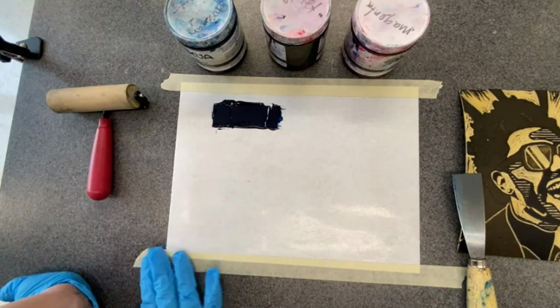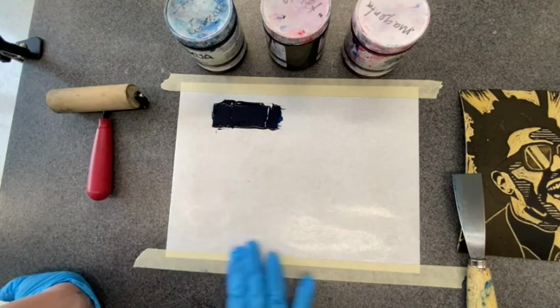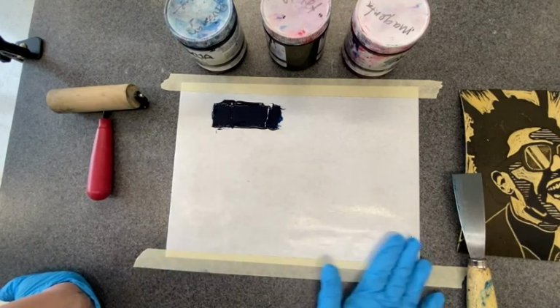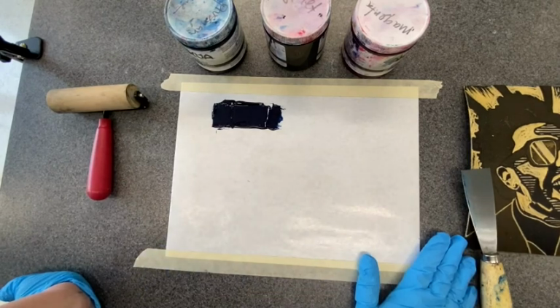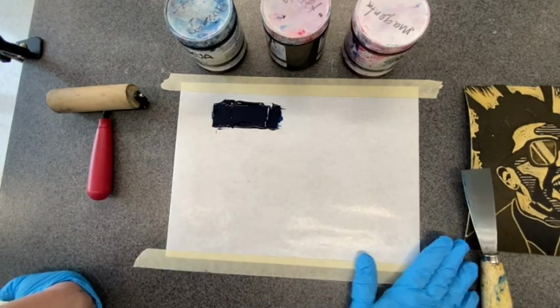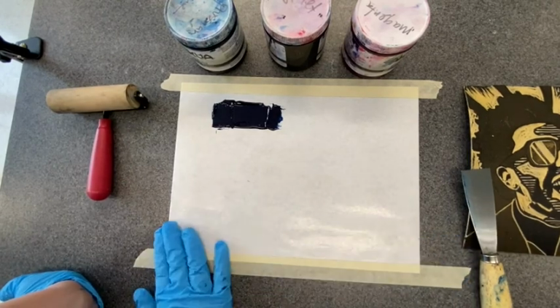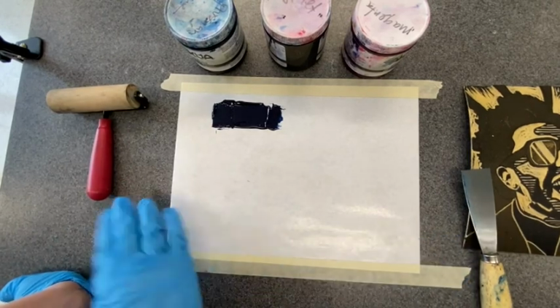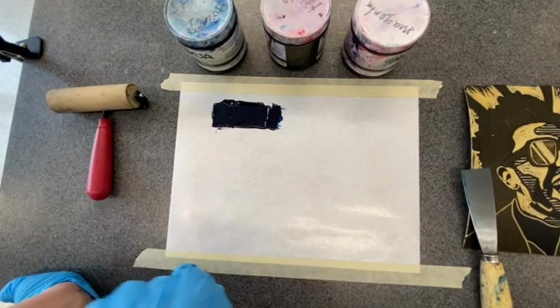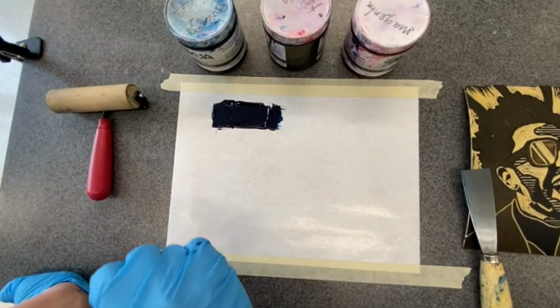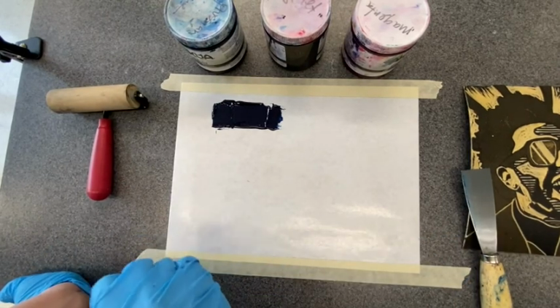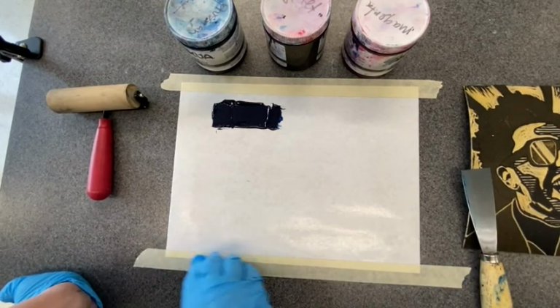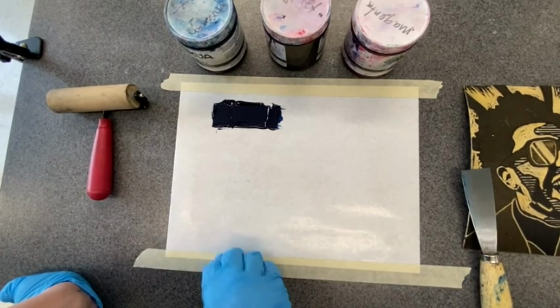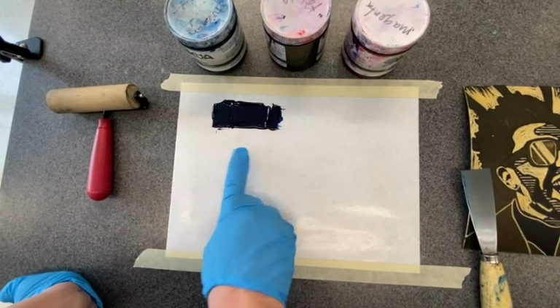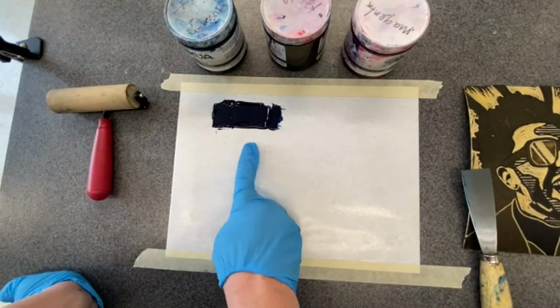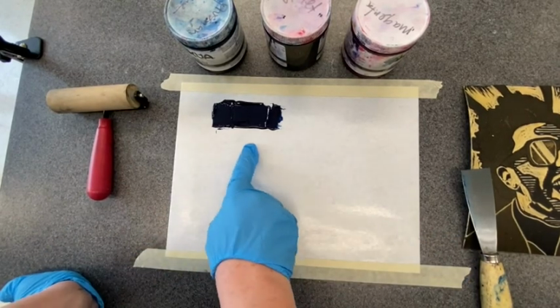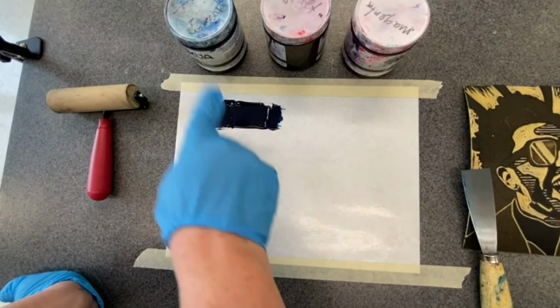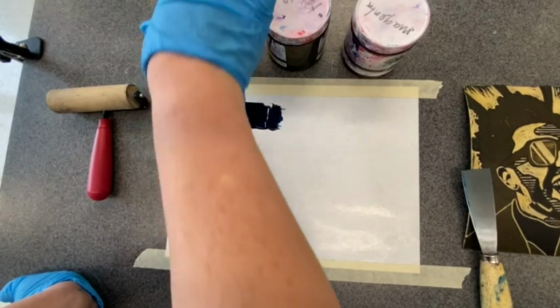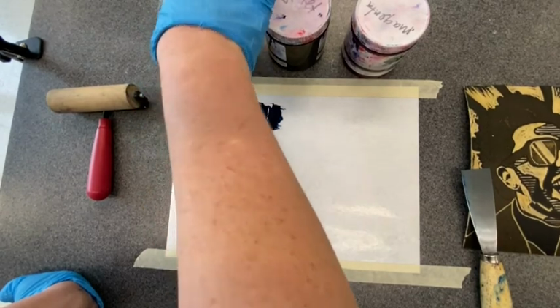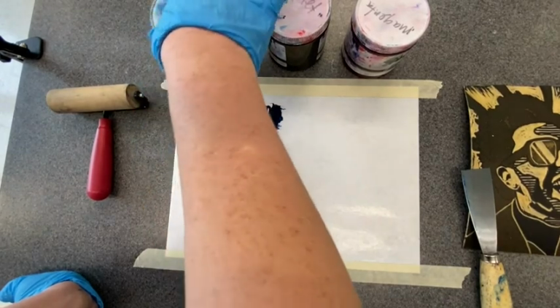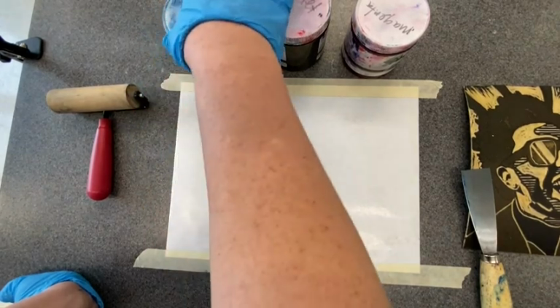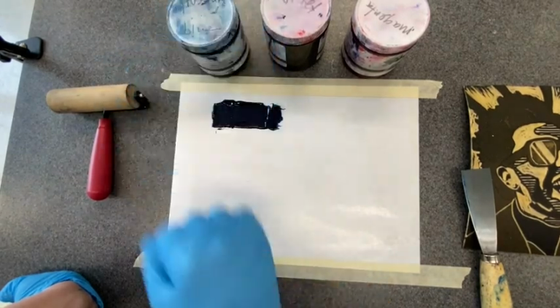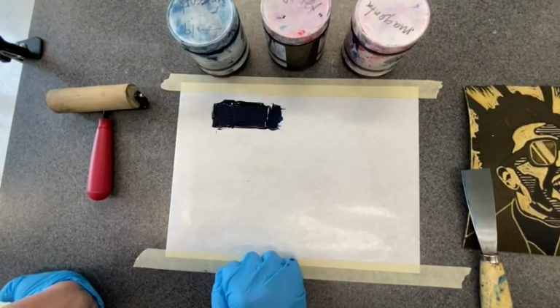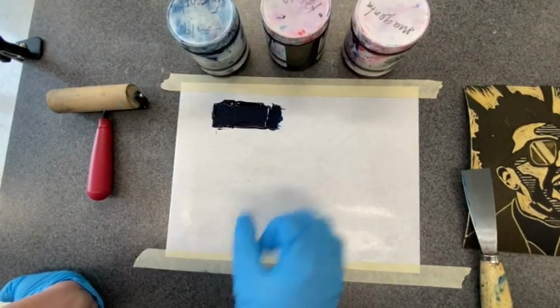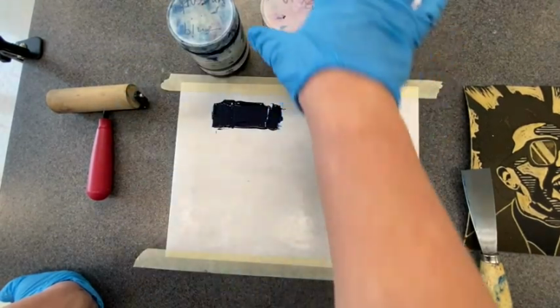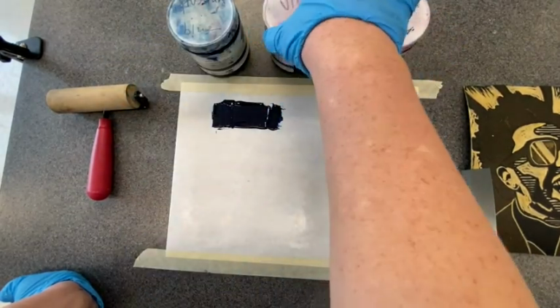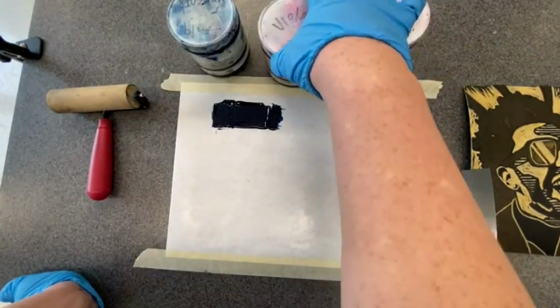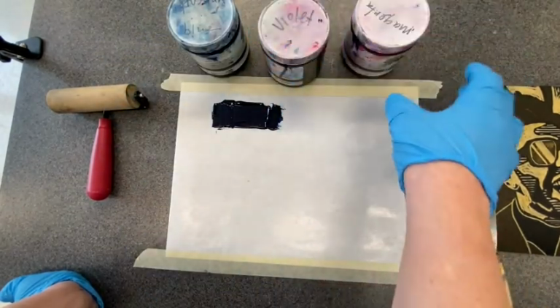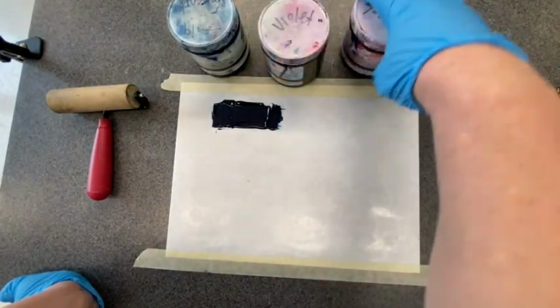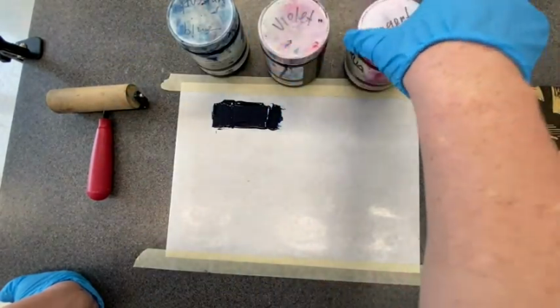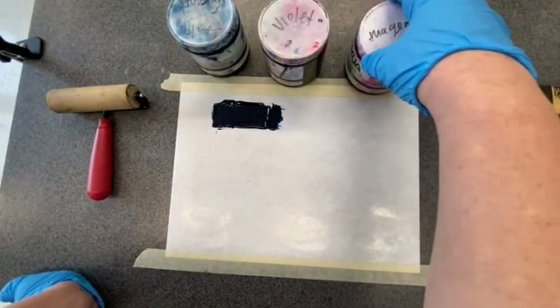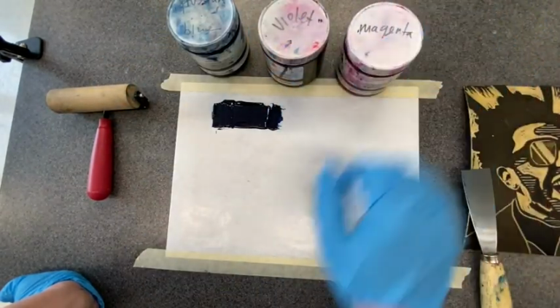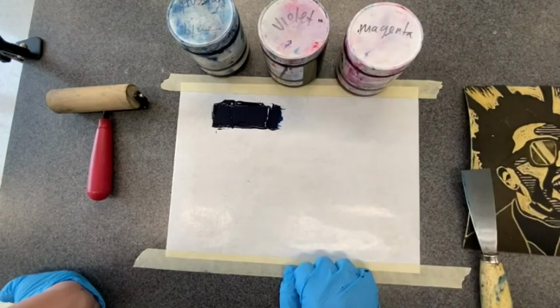I have my disposable palette taped down really well so it's not going to move. My first color is going to be Prussian blue, and then I'm going to fade into violet and fade into magenta.